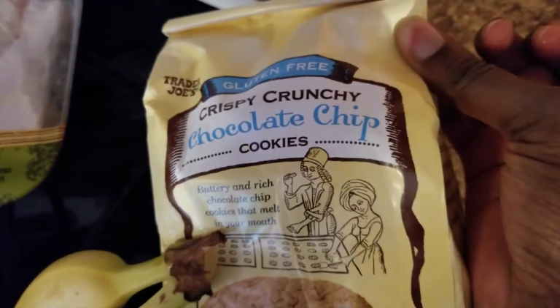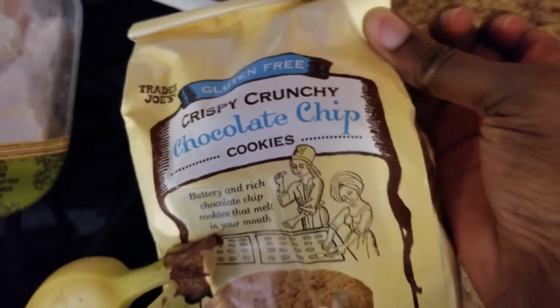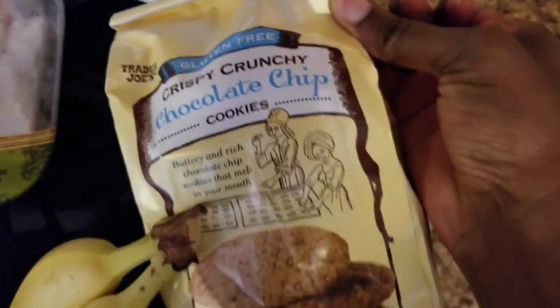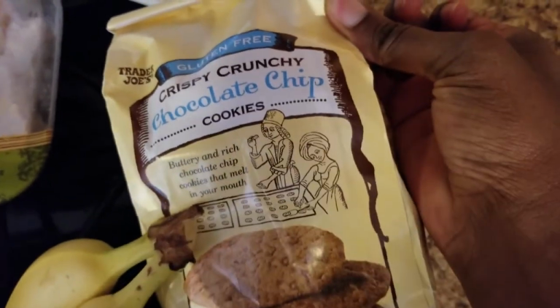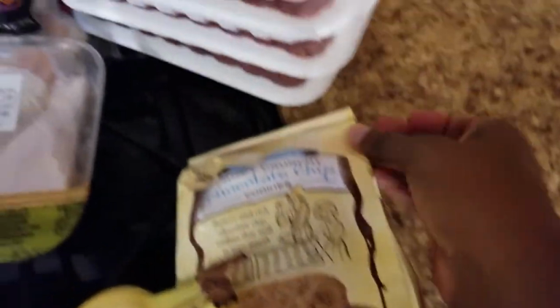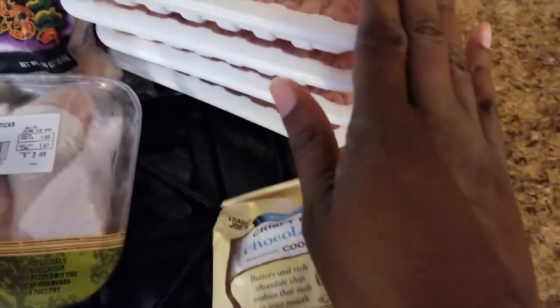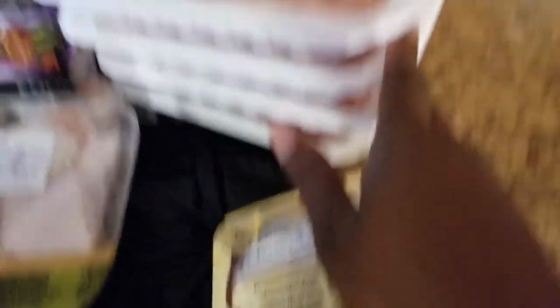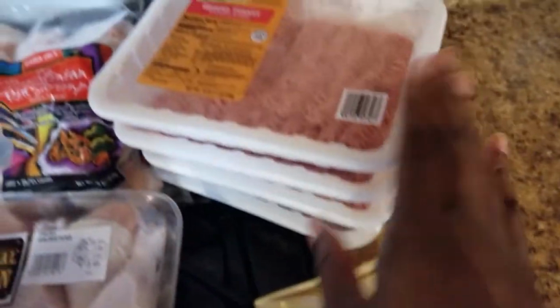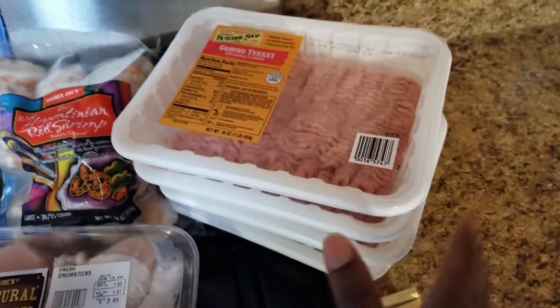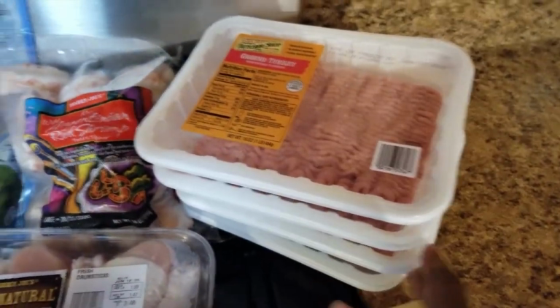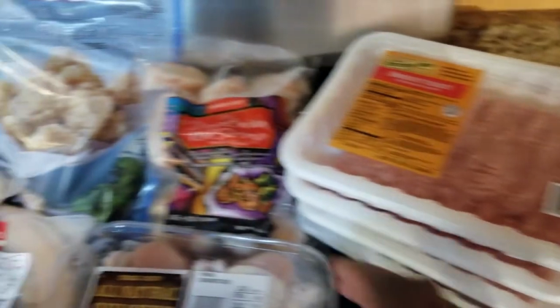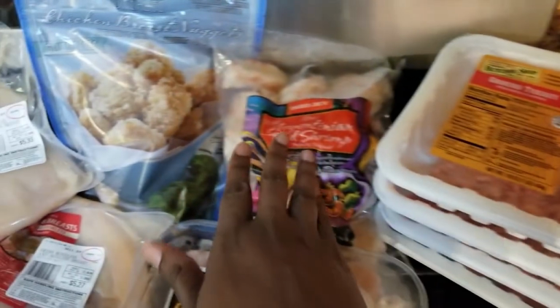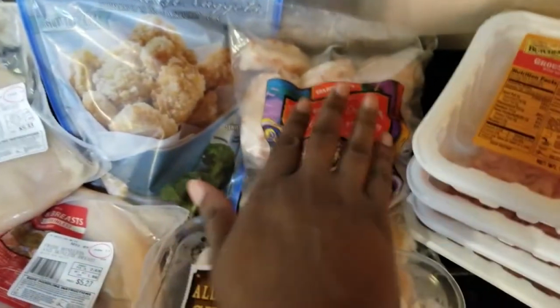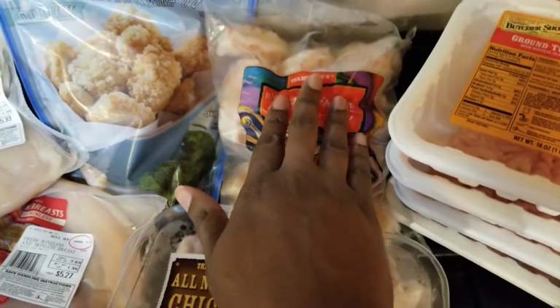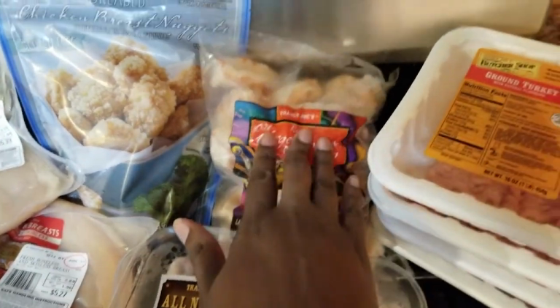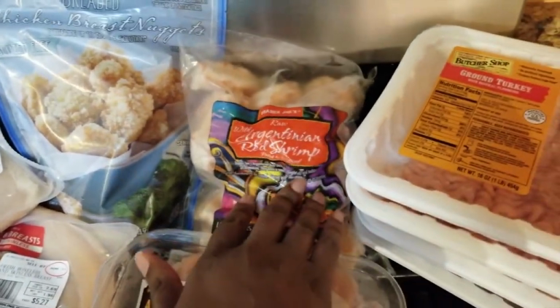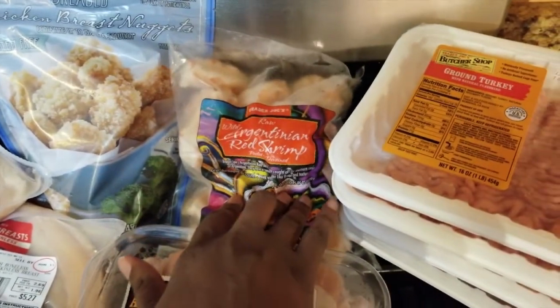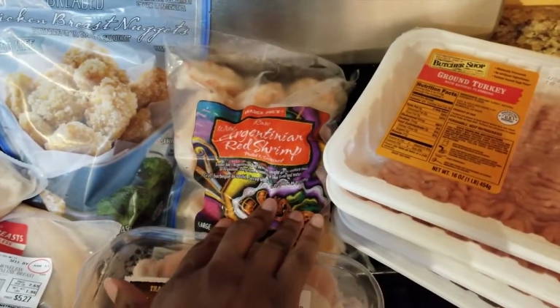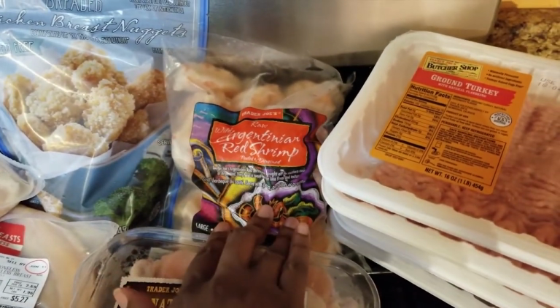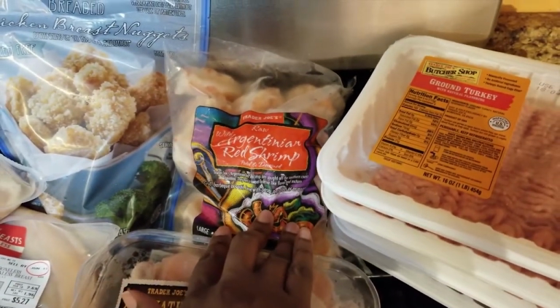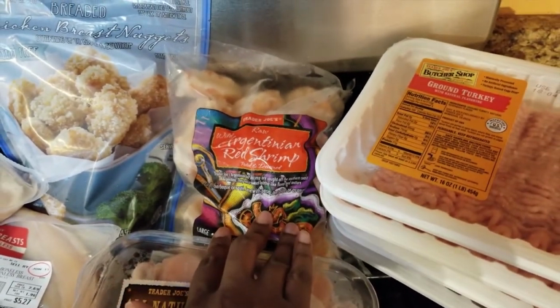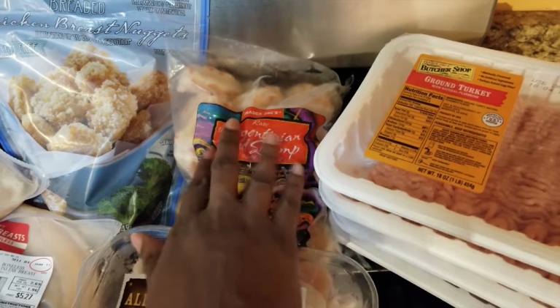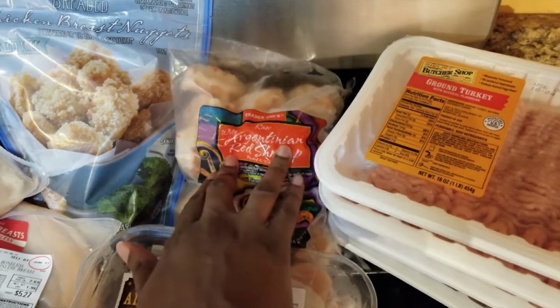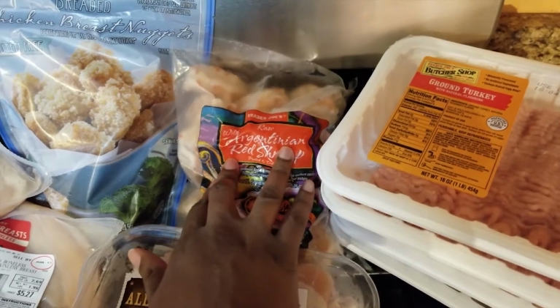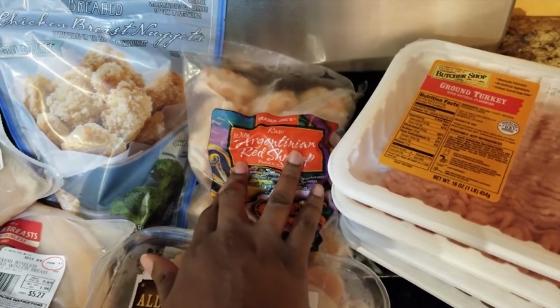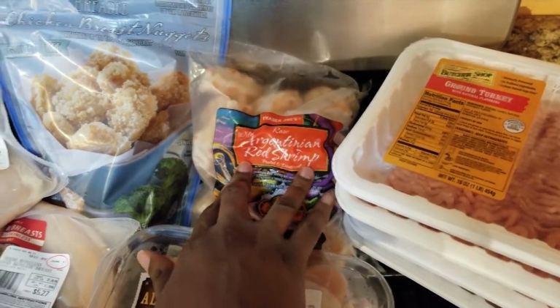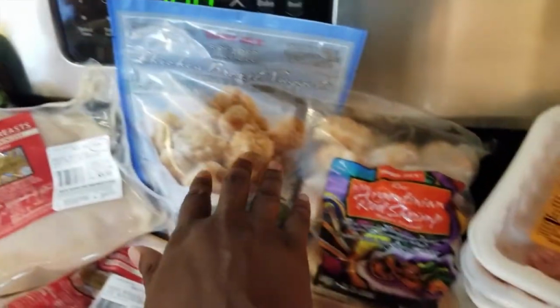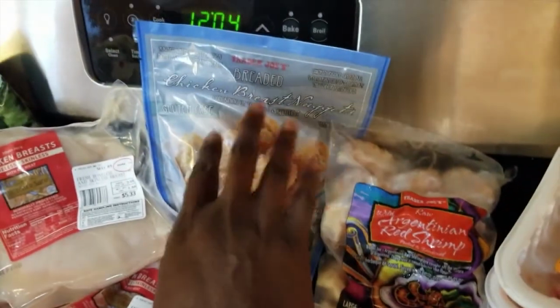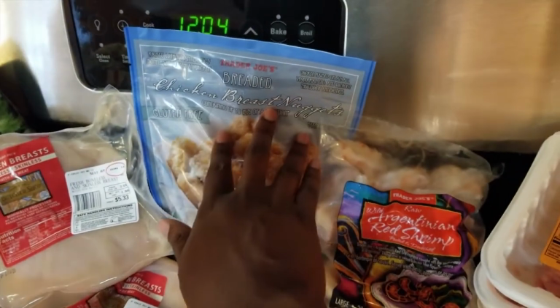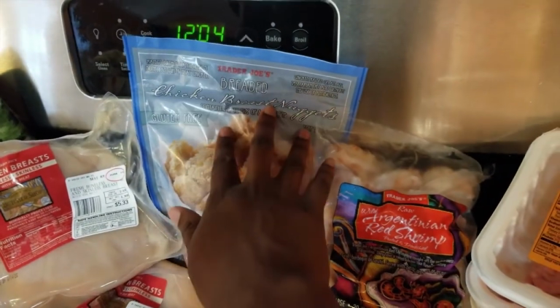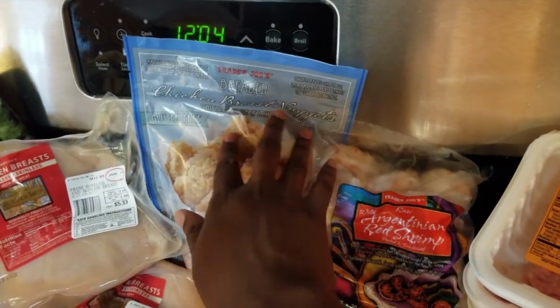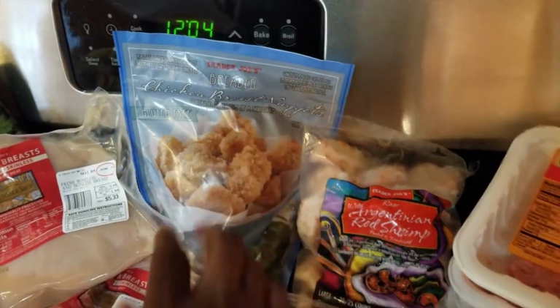Gluten-free chocolate chip cookies, four things of ground turkey, and some shrimp — I don't usually get this, but they didn't have the kind I usually get, so we're gonna try these. And then some chicken nuggets.